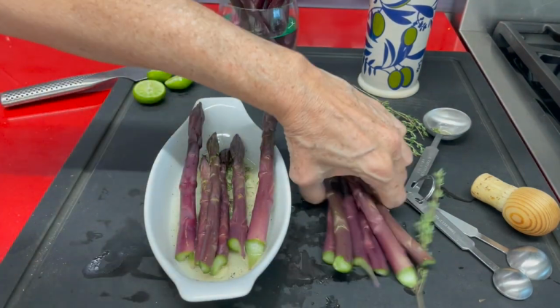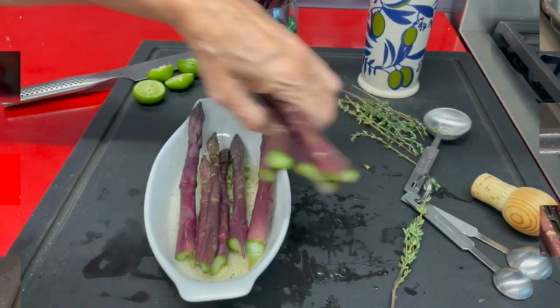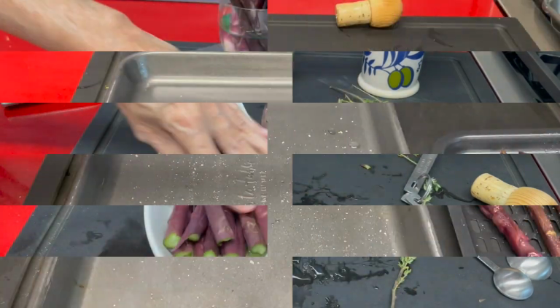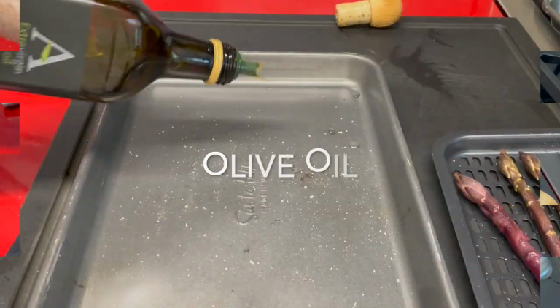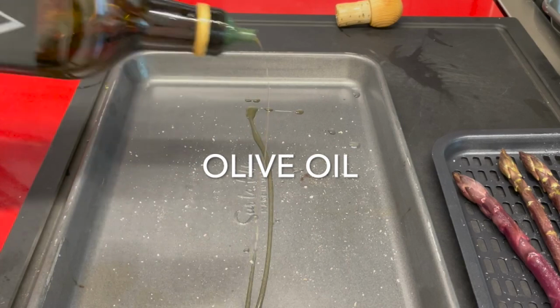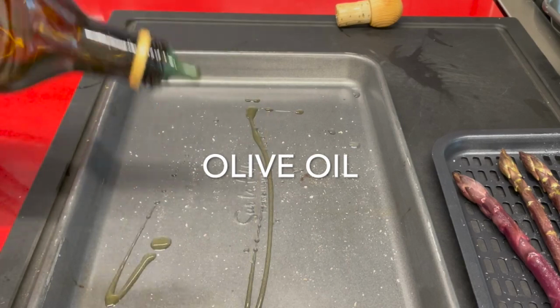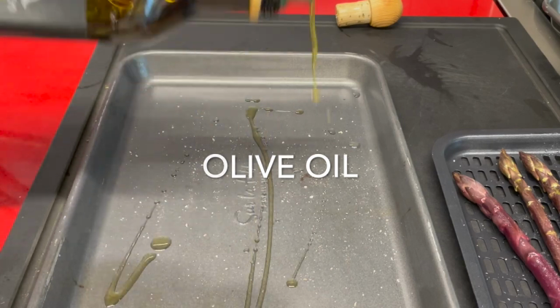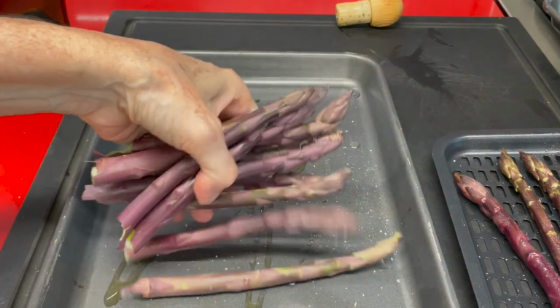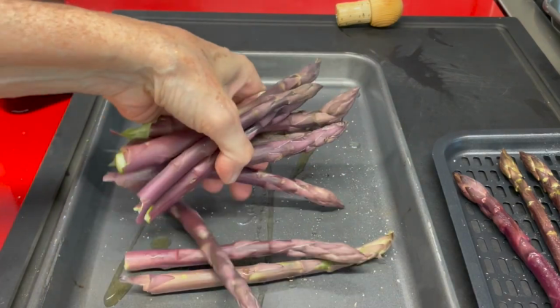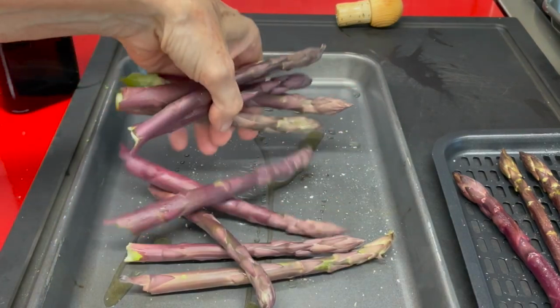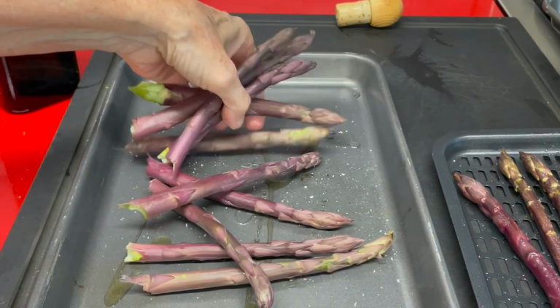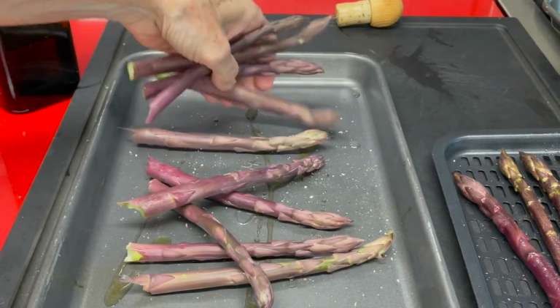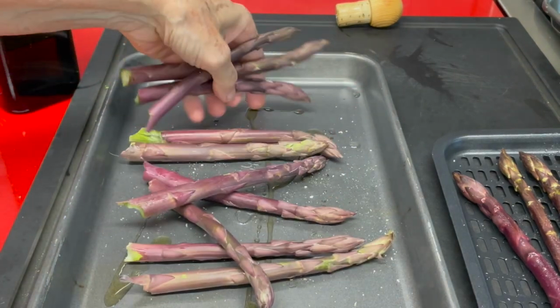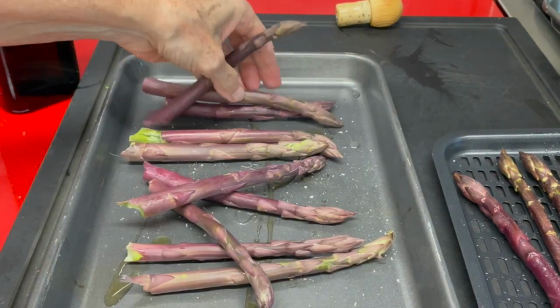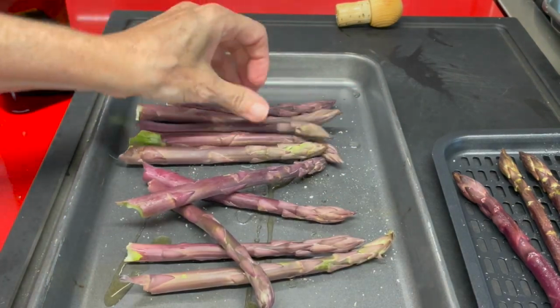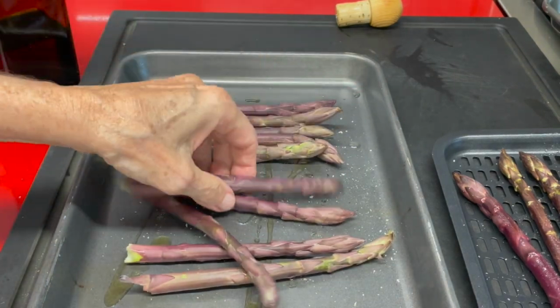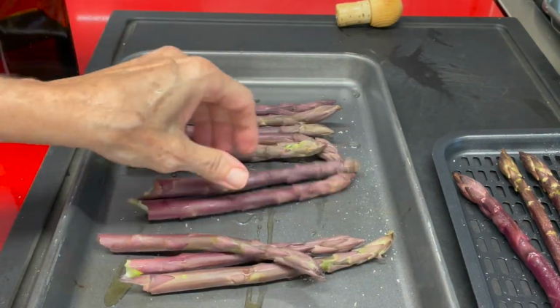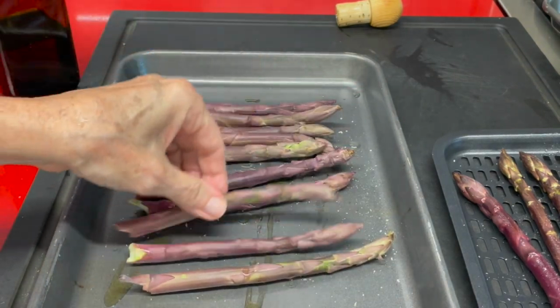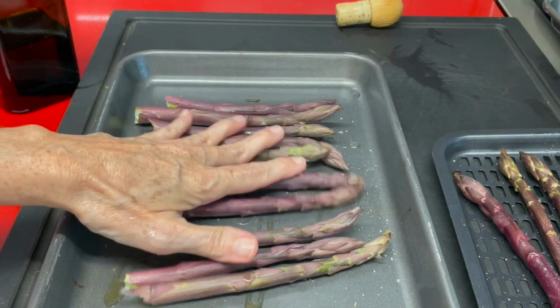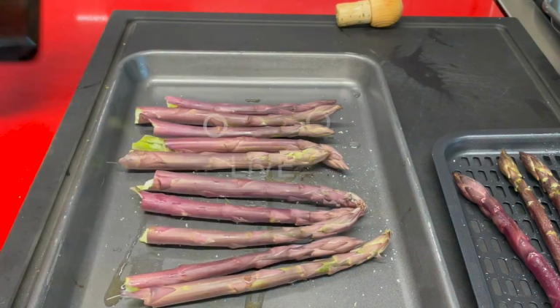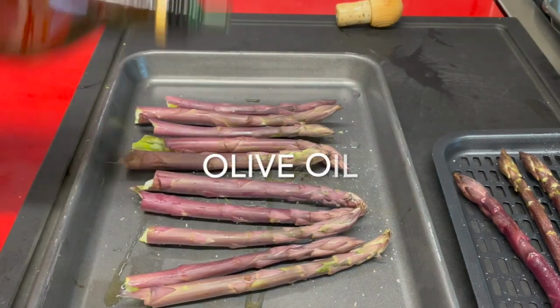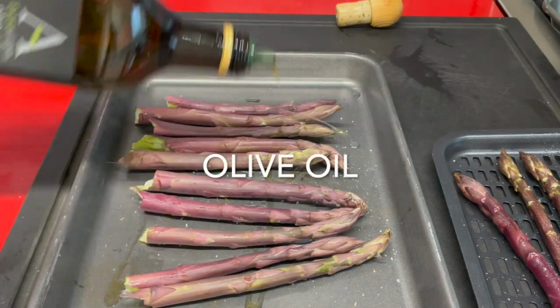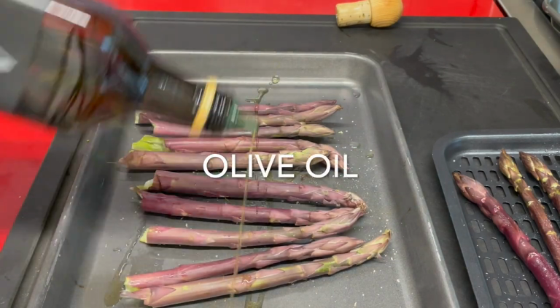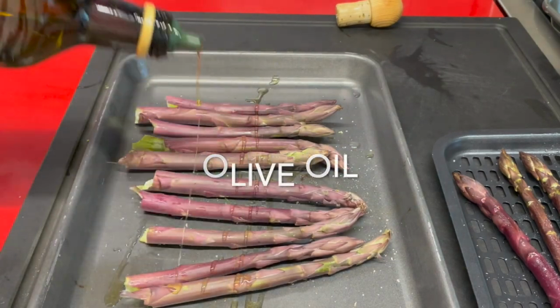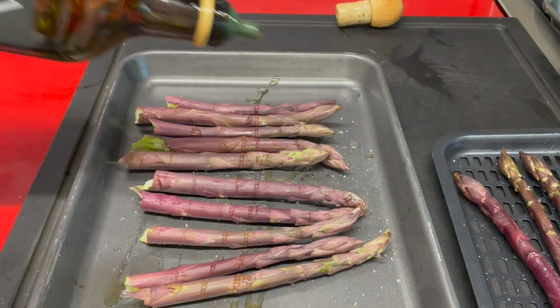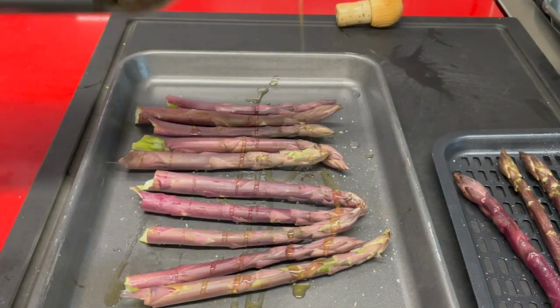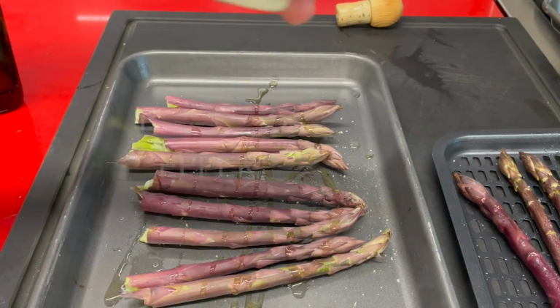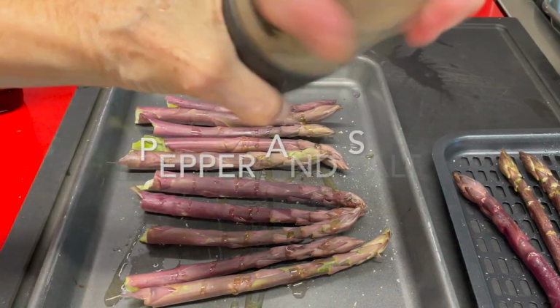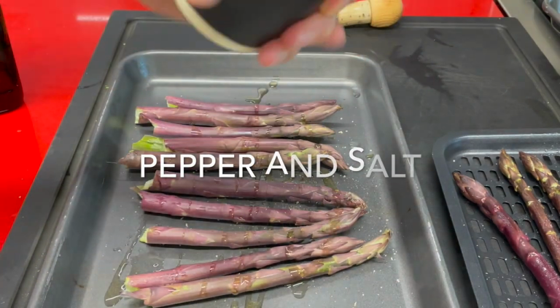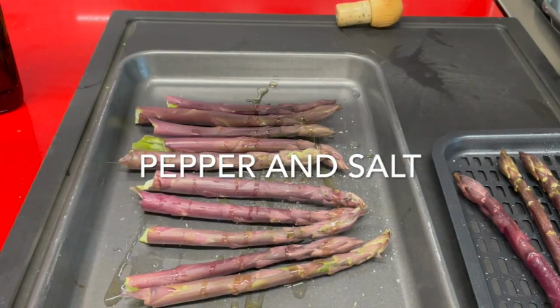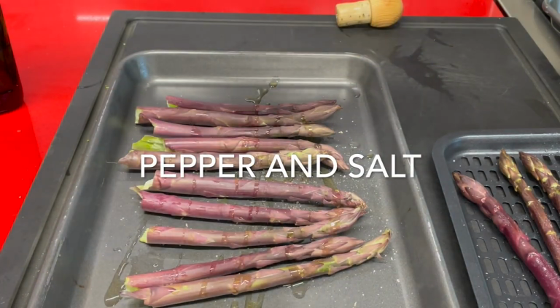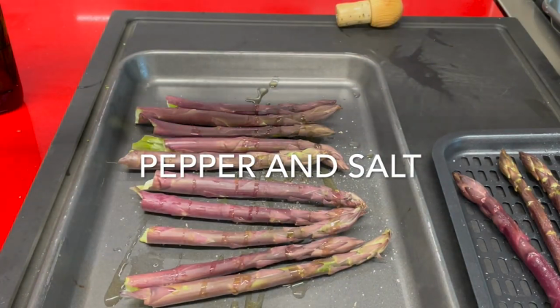Here I have a conventional baking pan. I'm adding some olive oil, a pinch of salt and pepper, and some thyme, and this one is going to go in the oven and be baked.